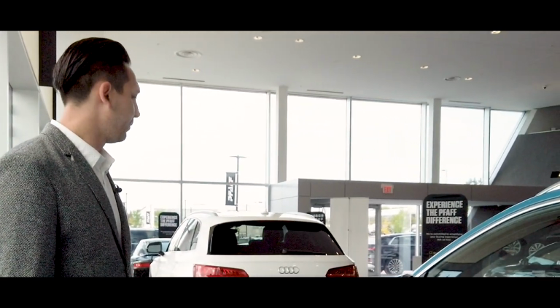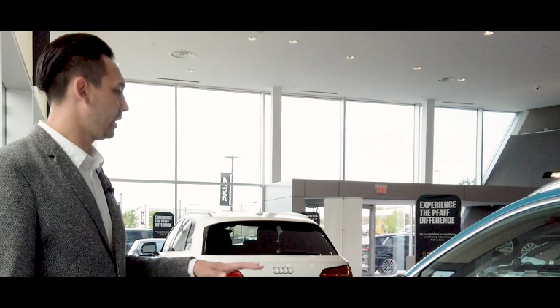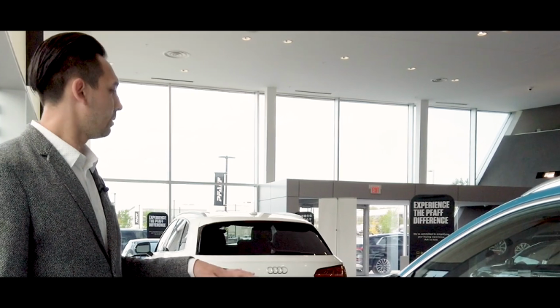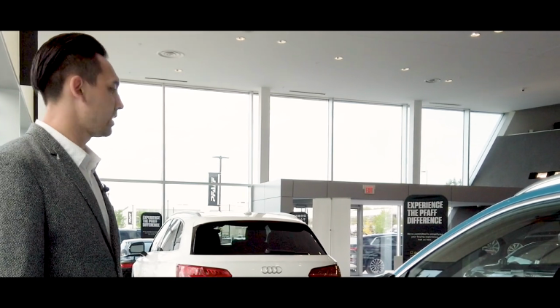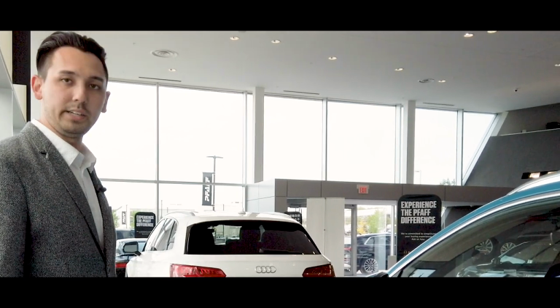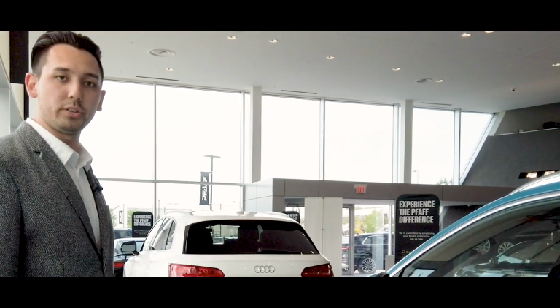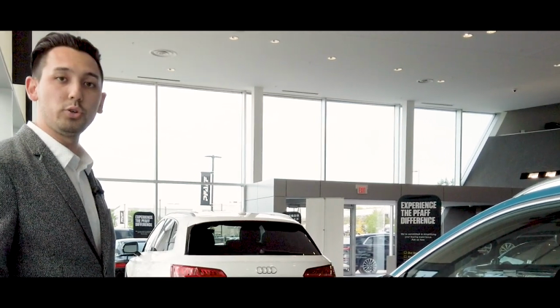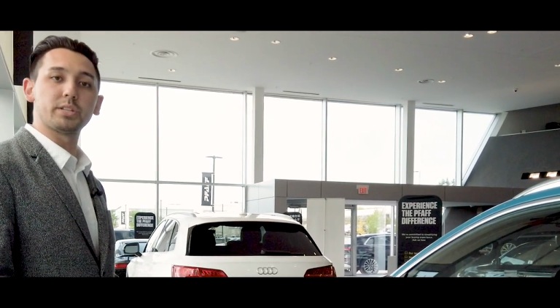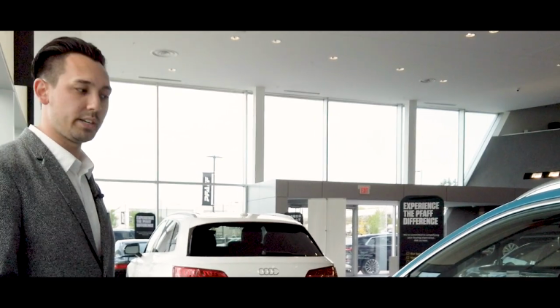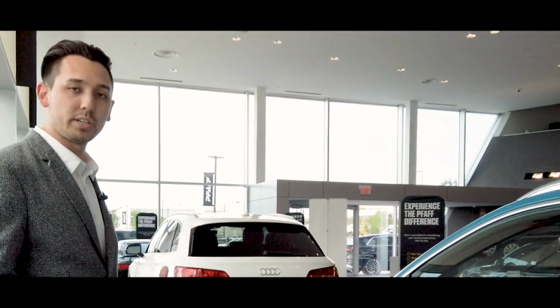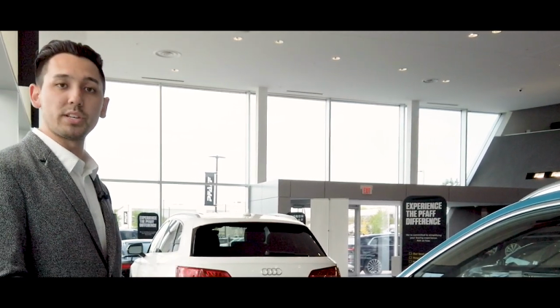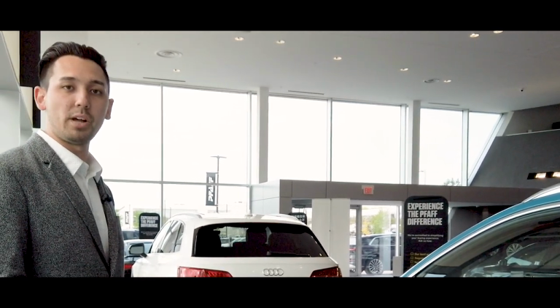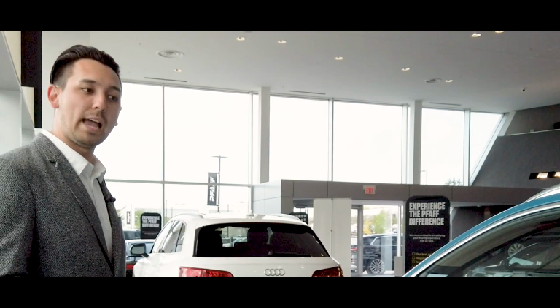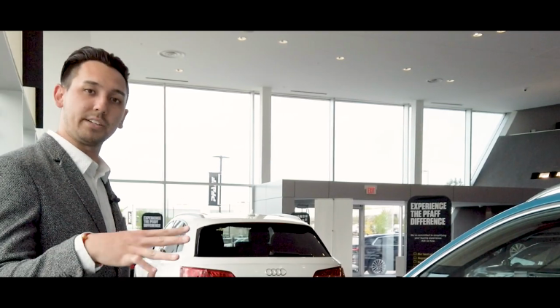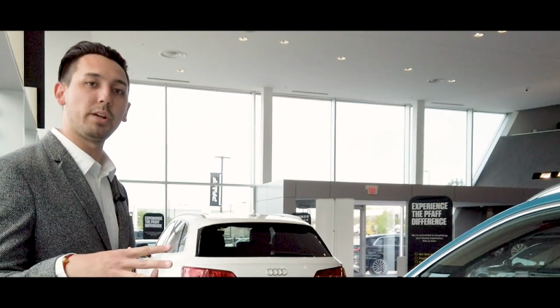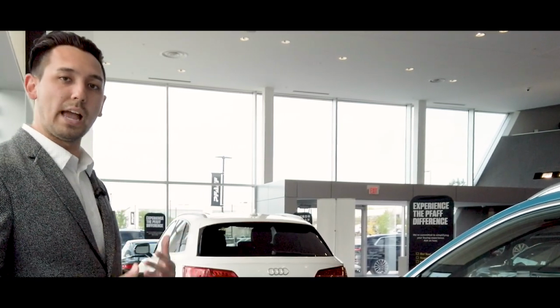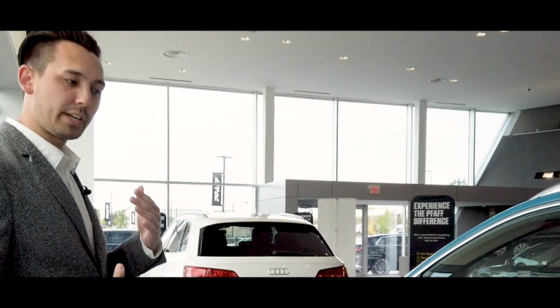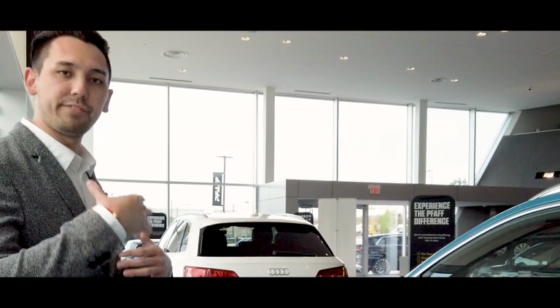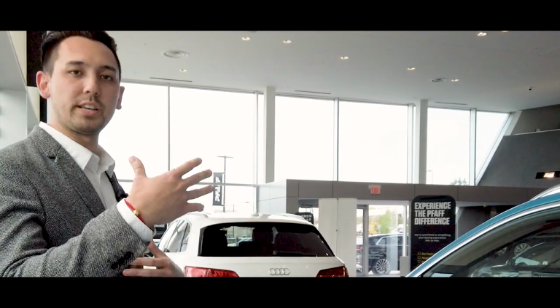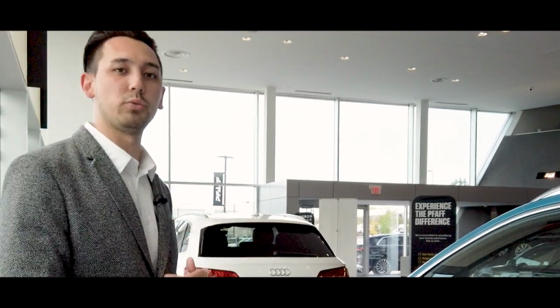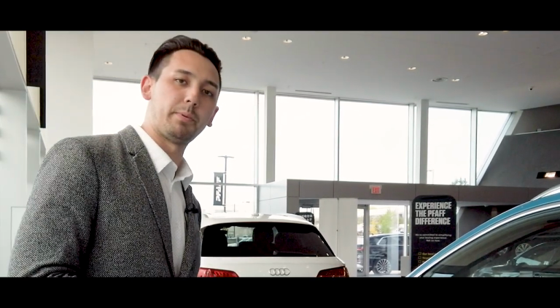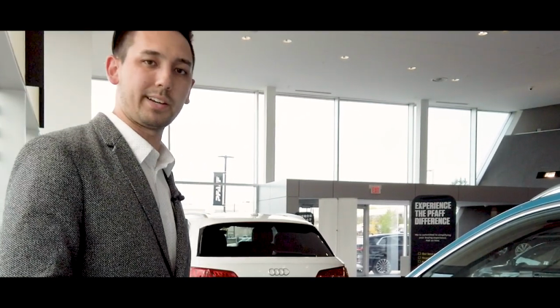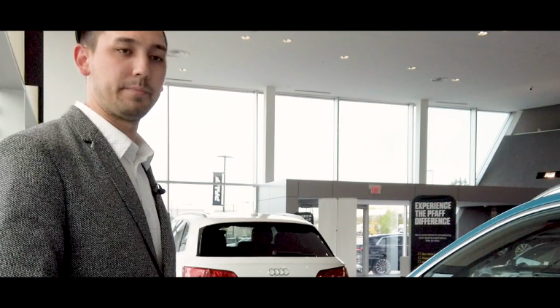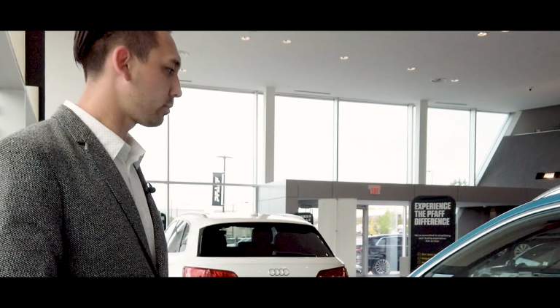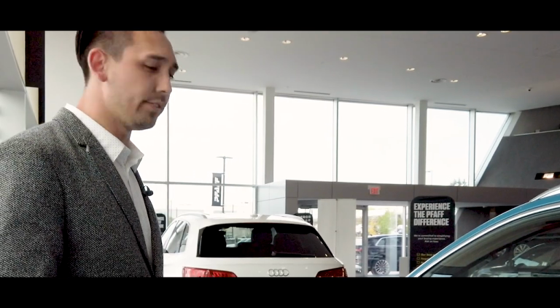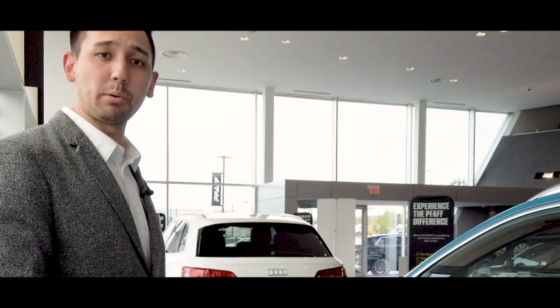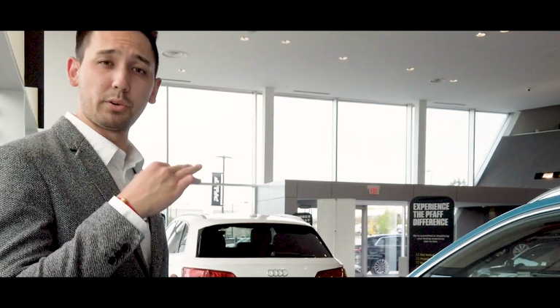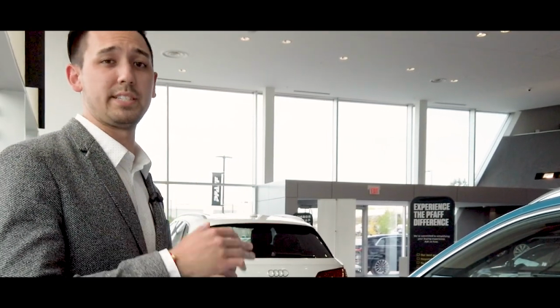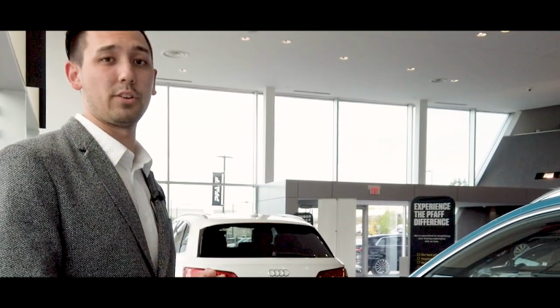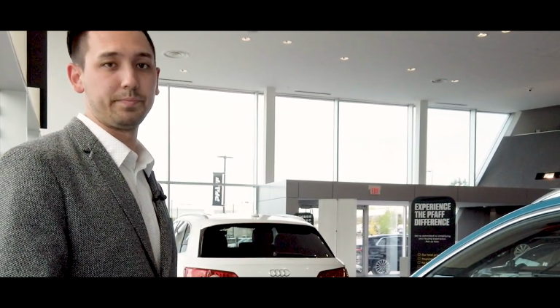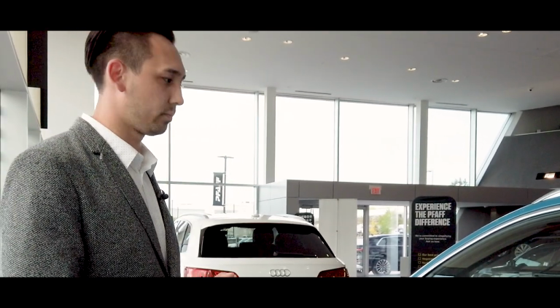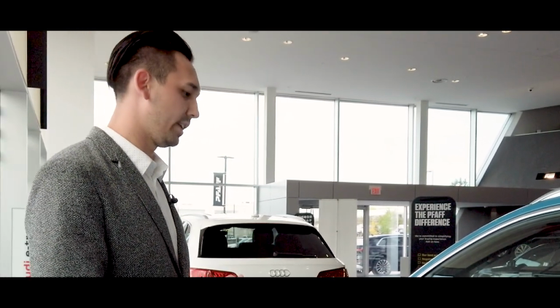This one here is a Technique model. There are two trims it comes in: the Progressive trim level and the Technique trim level. You just get more features as standard when you bump up to the Technique. The starting price for the Progressive is $90,000 Canadian.